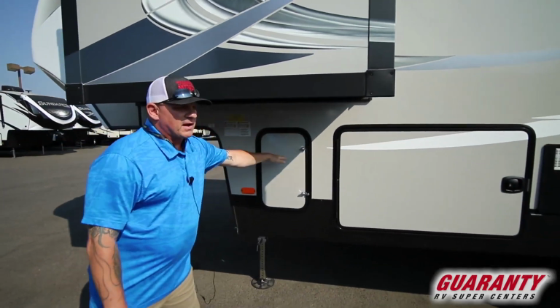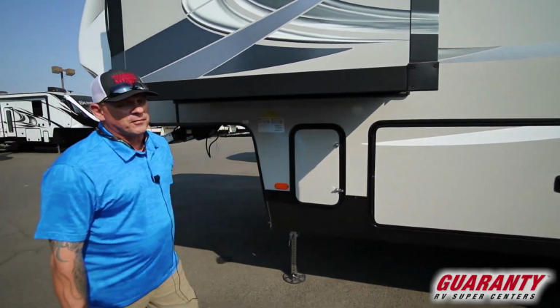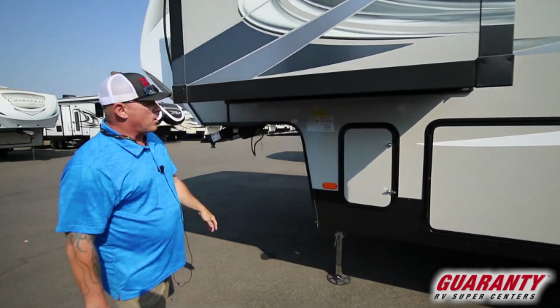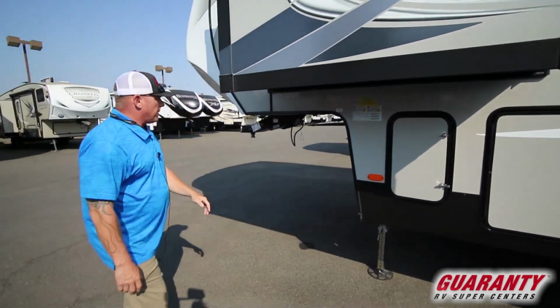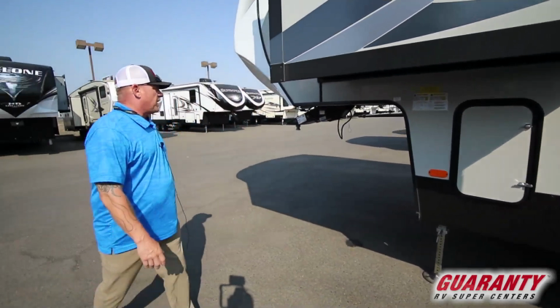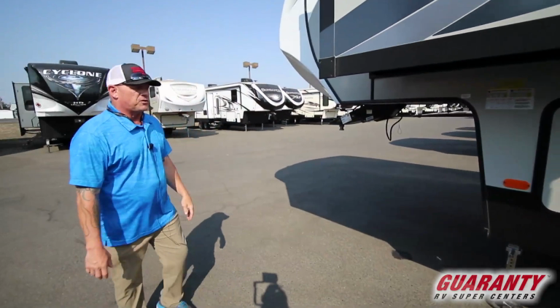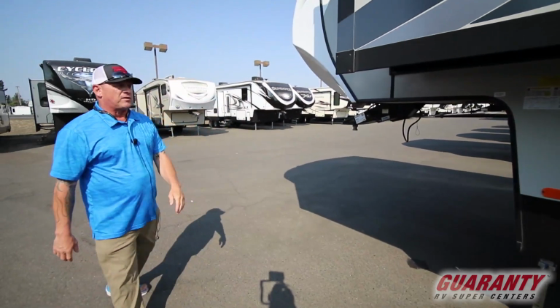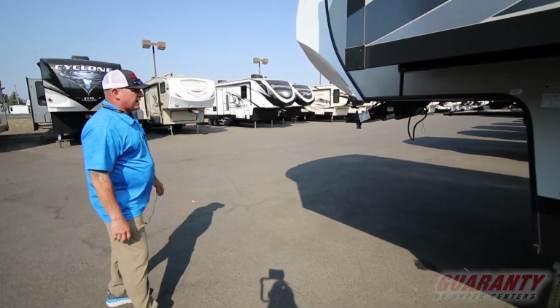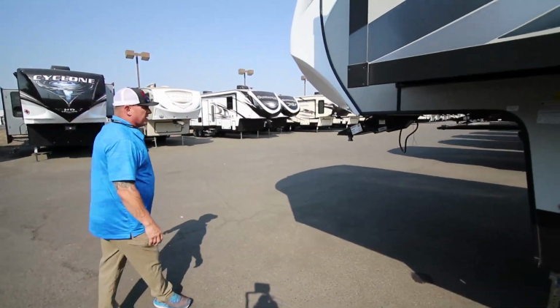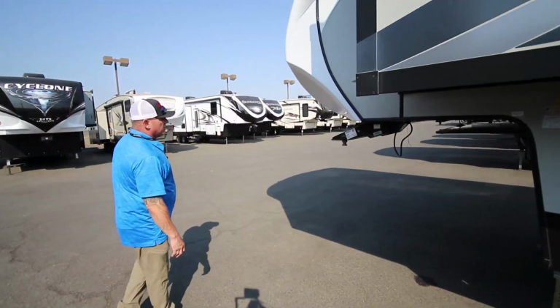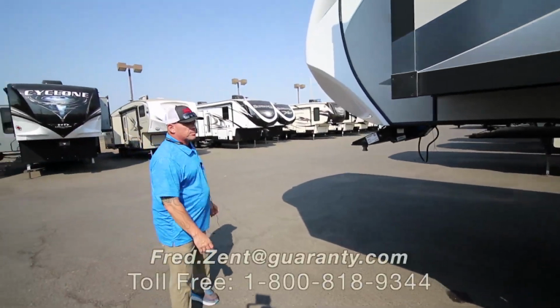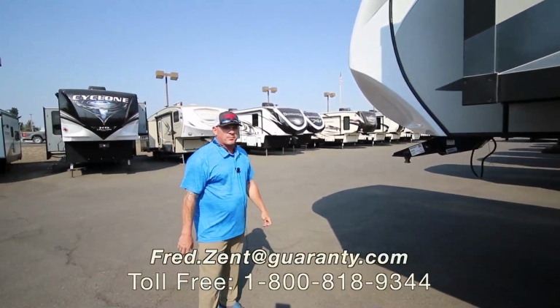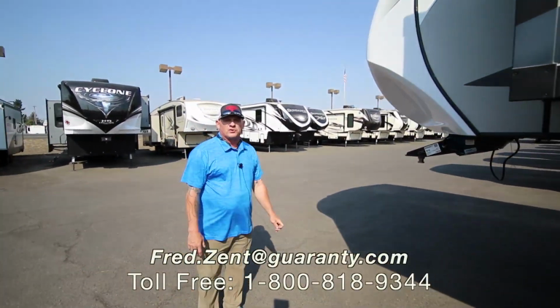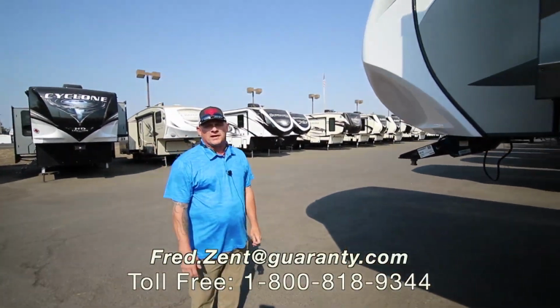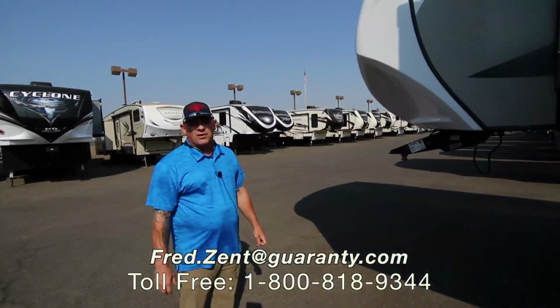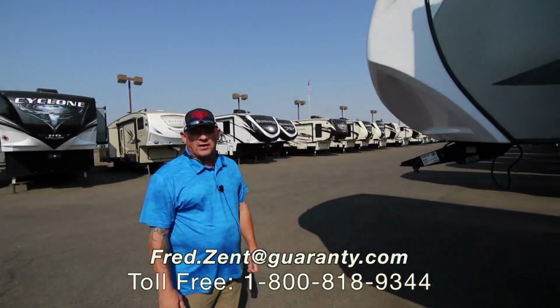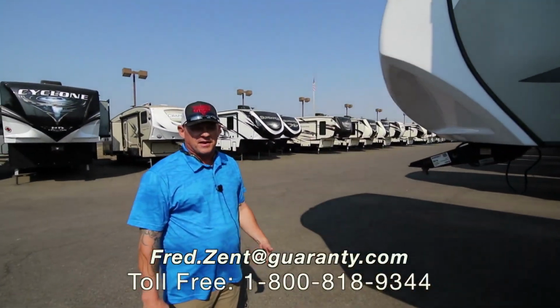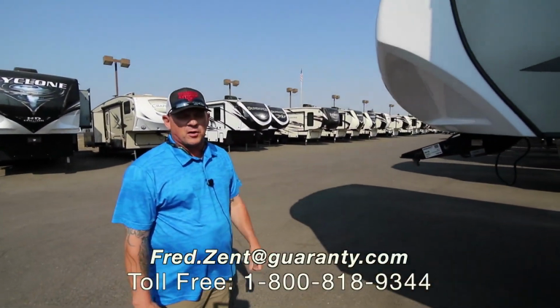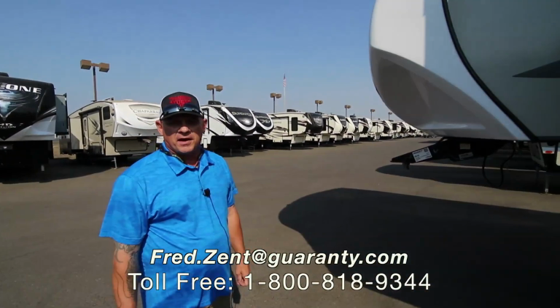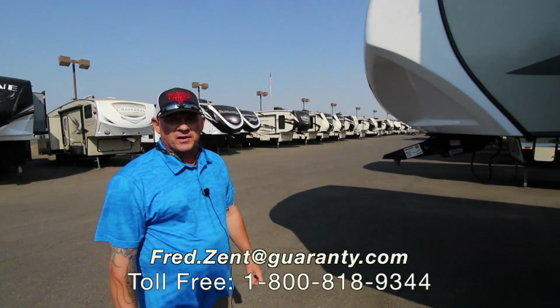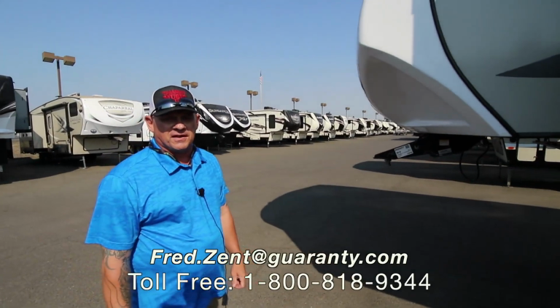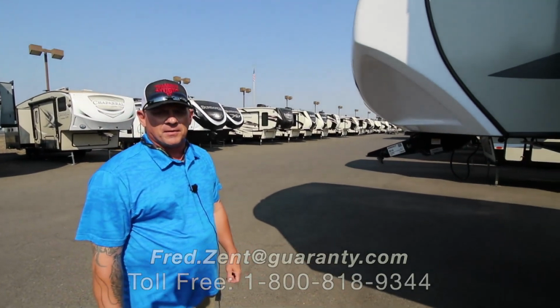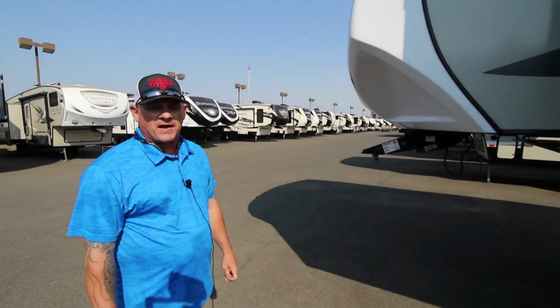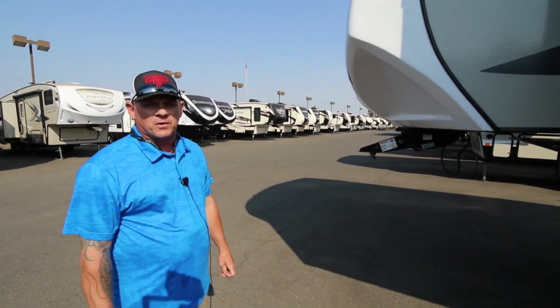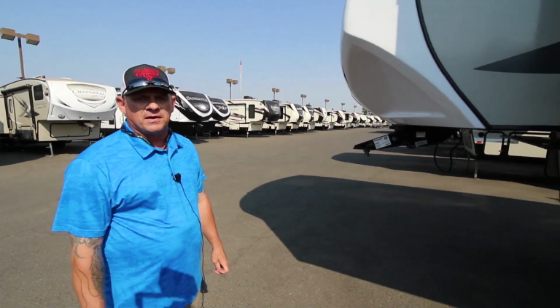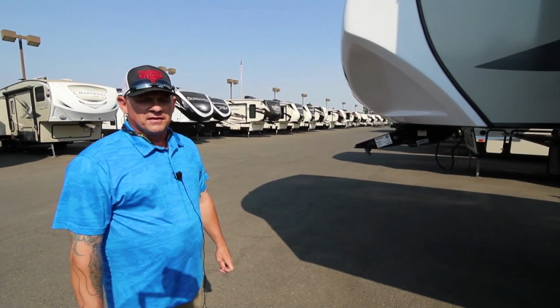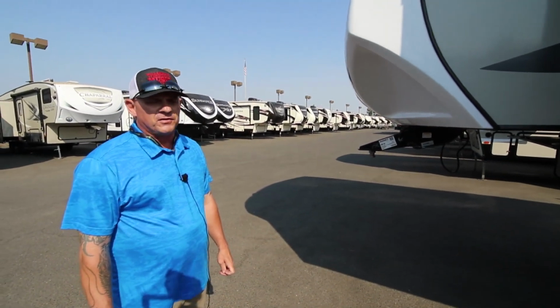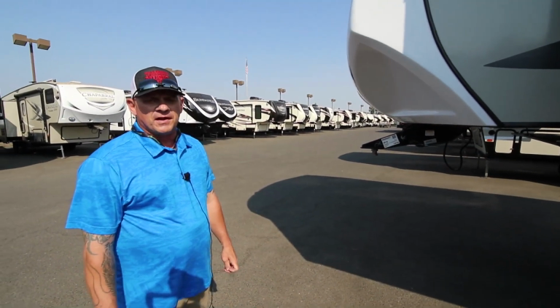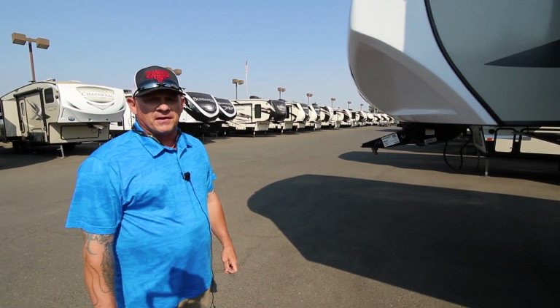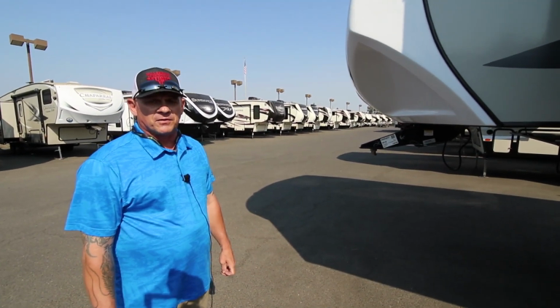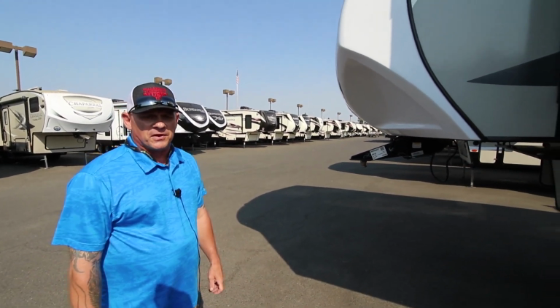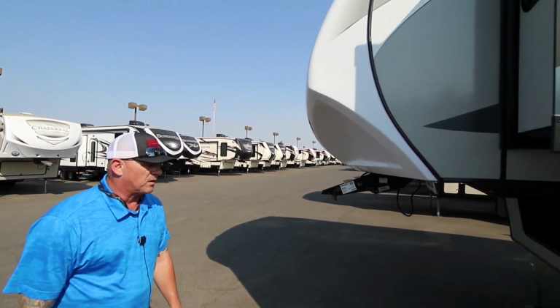Guys, if you want more information on this 2019 Coachmen Chaparral 298 RLS, give me a call. My name's Fred Zint. My number is 541-729-9500. Thanks for looking.